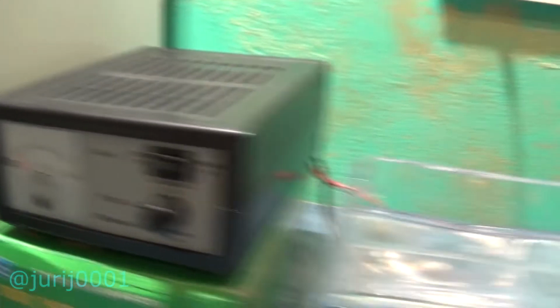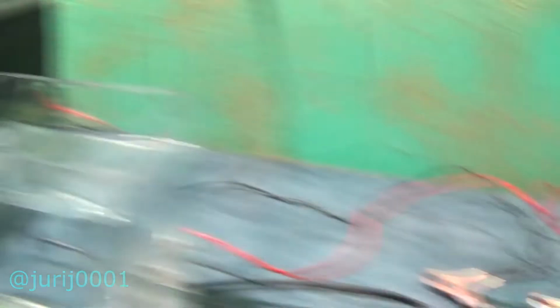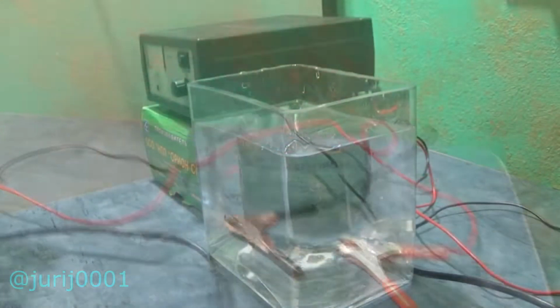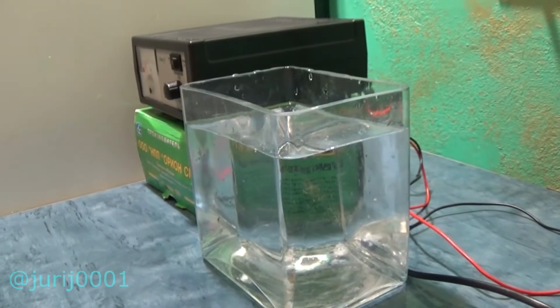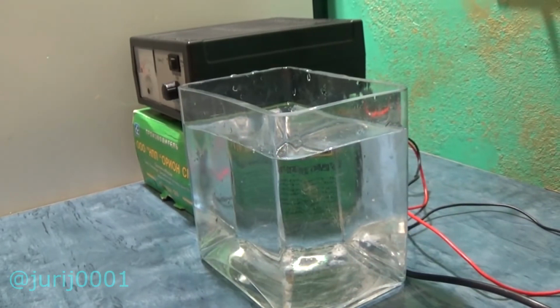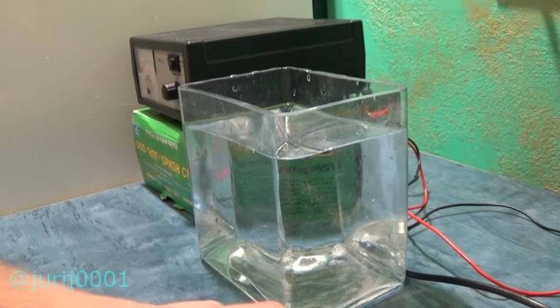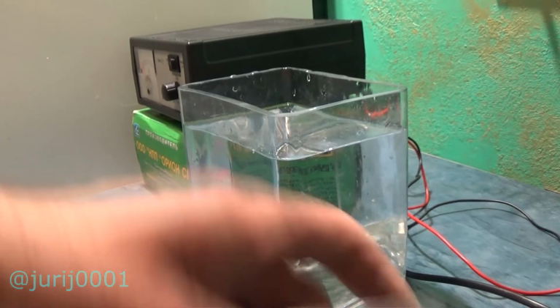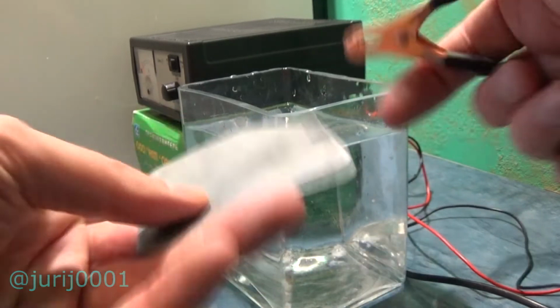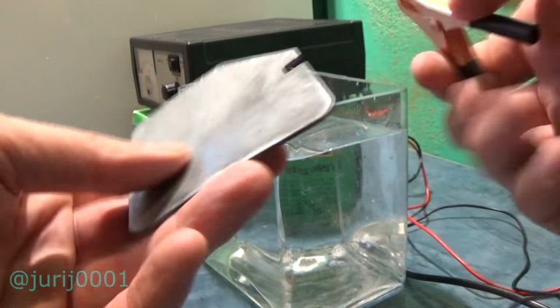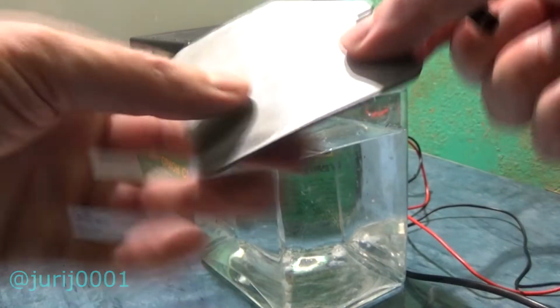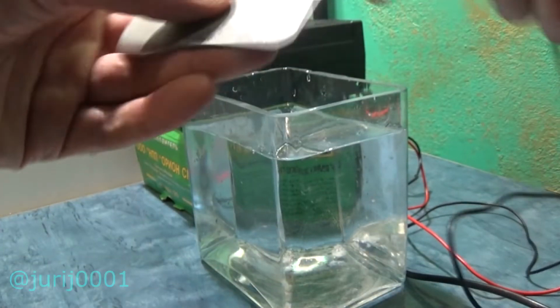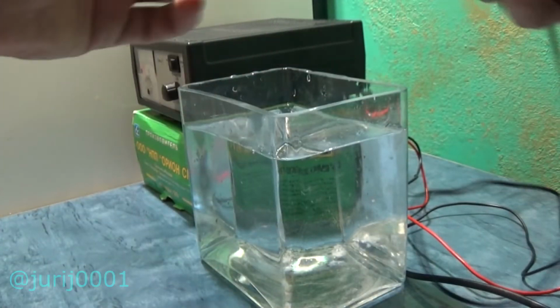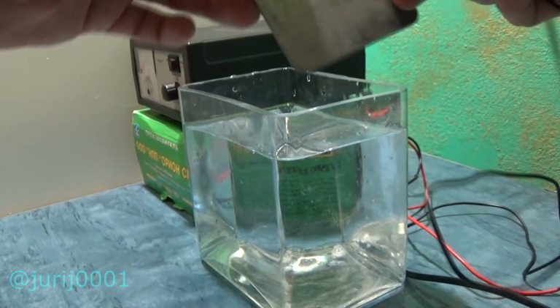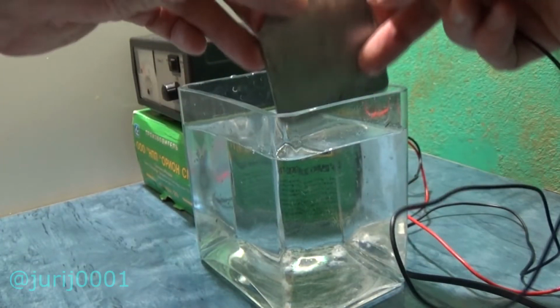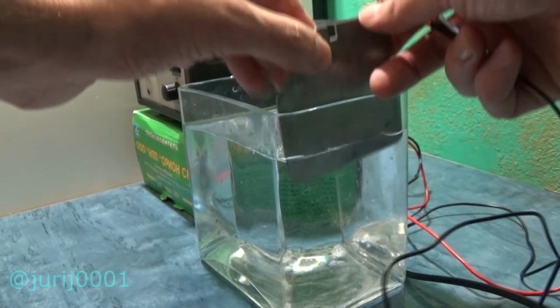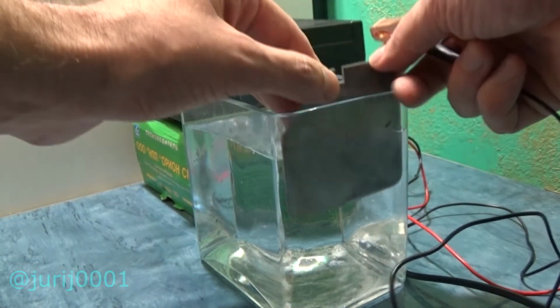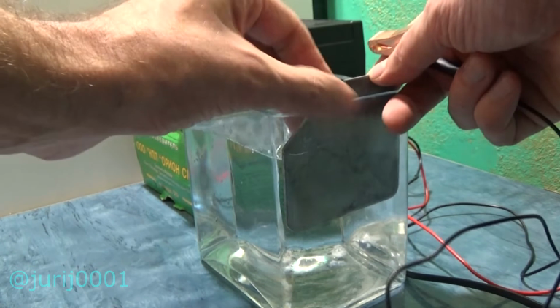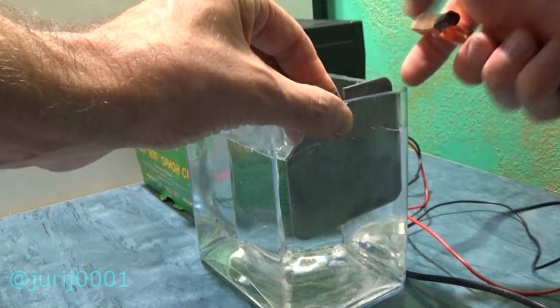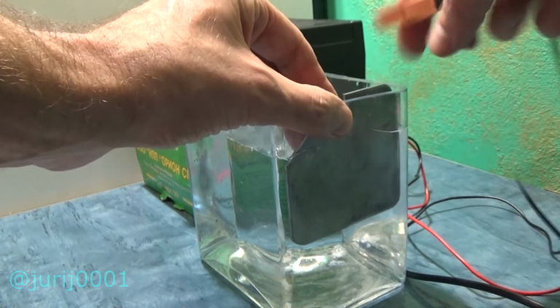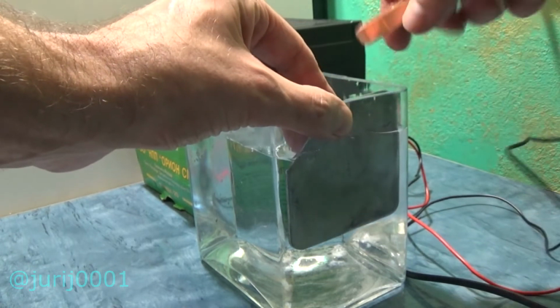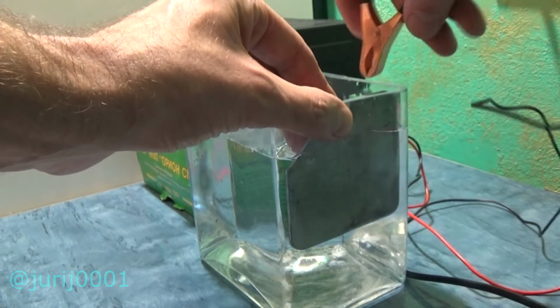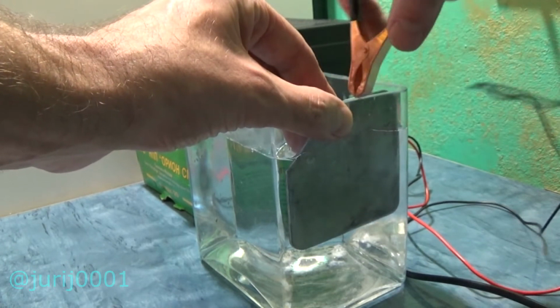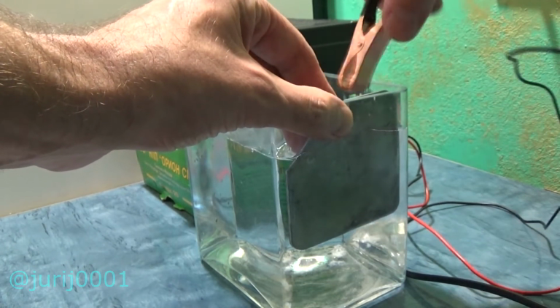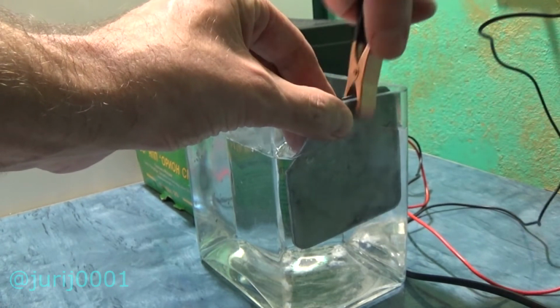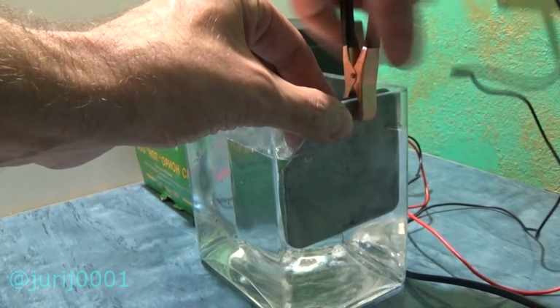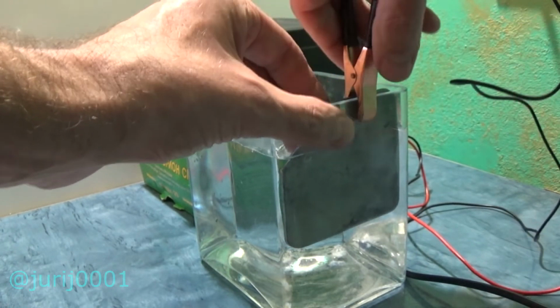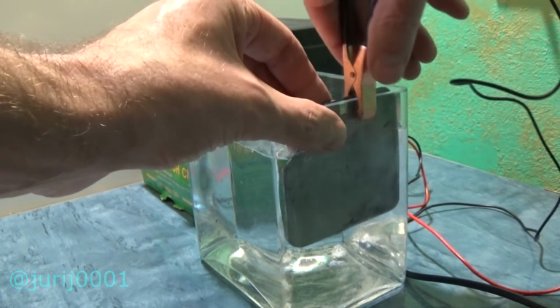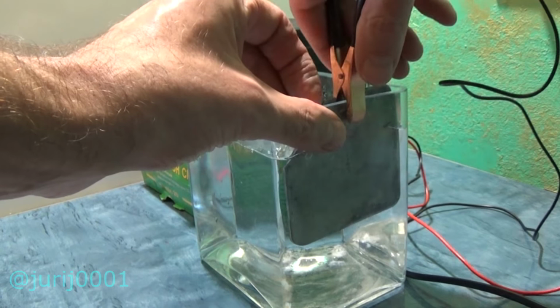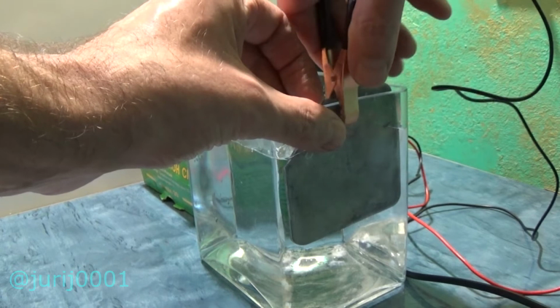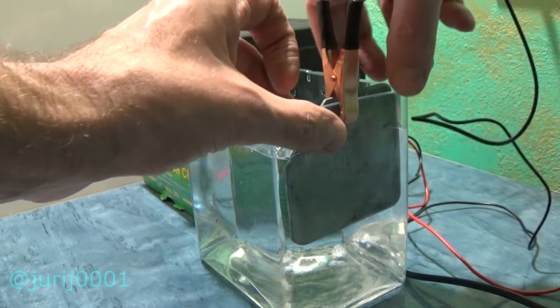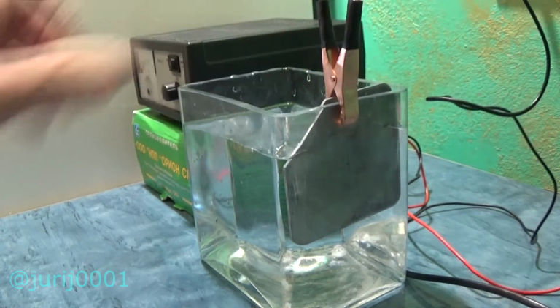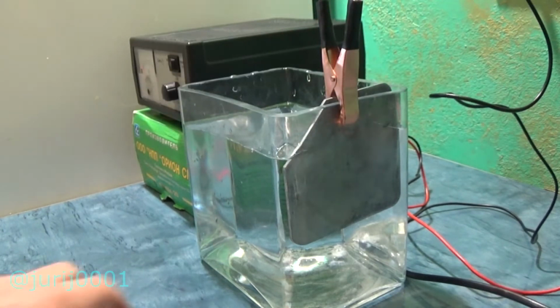This power source can be used to charge a car battery, but today I will use it for other processes. I connect the zinc plate to the minus and the copper plate to the plus.